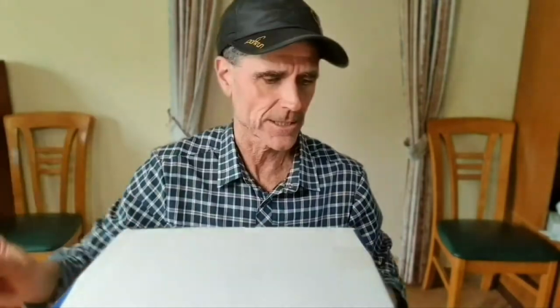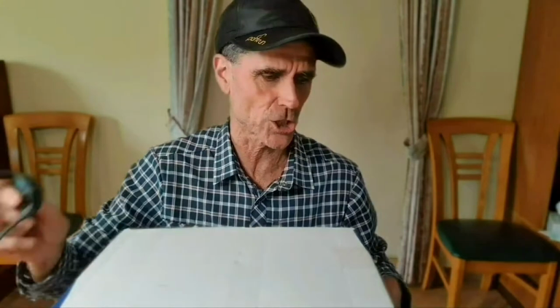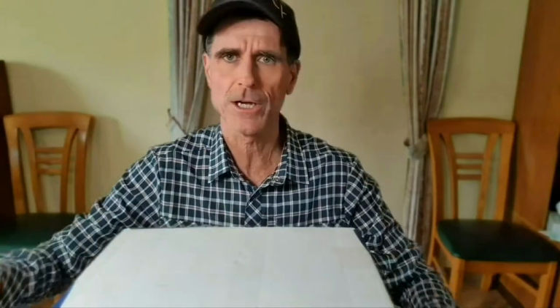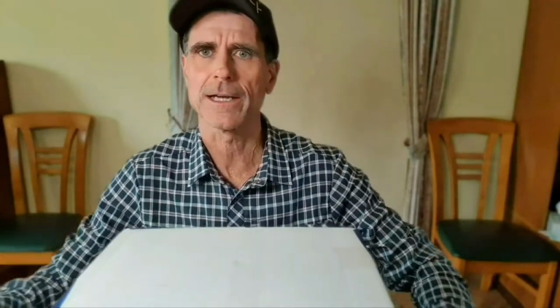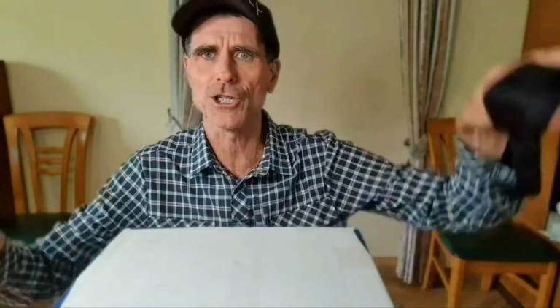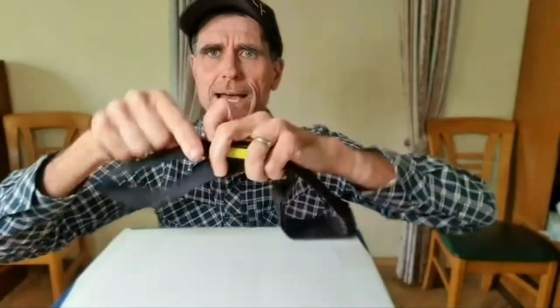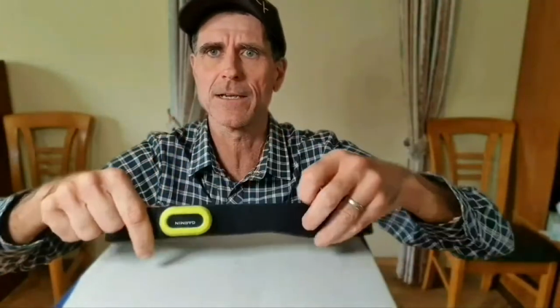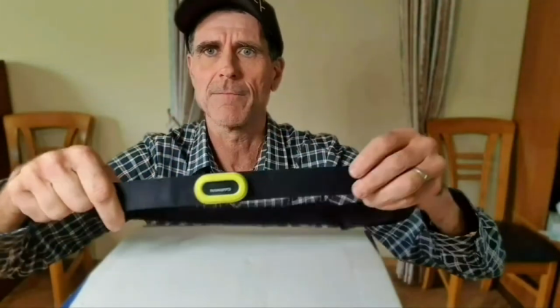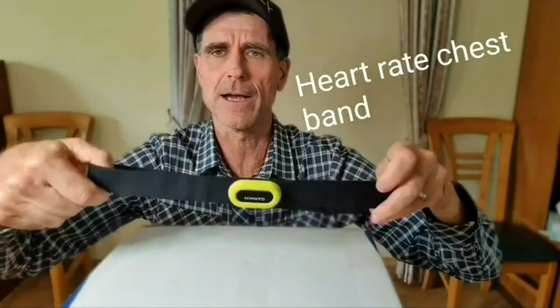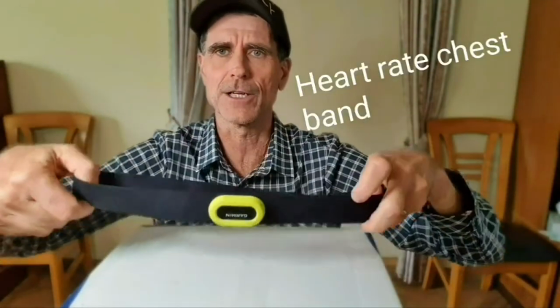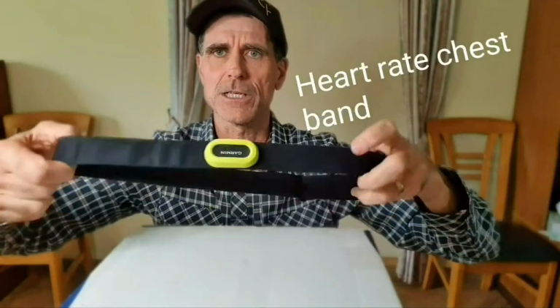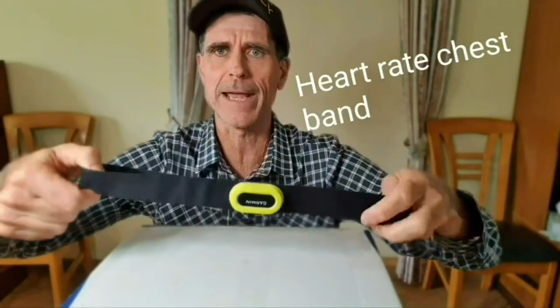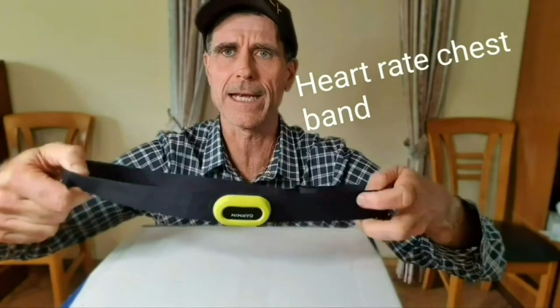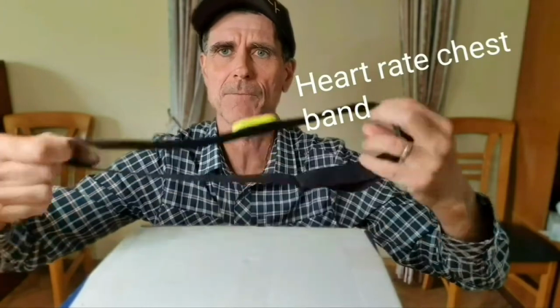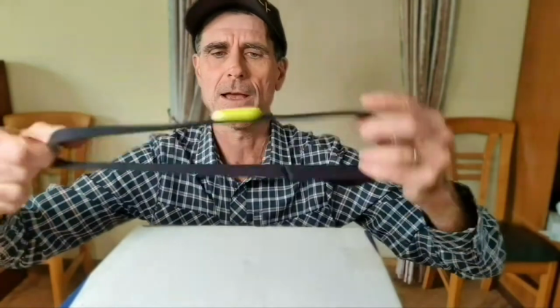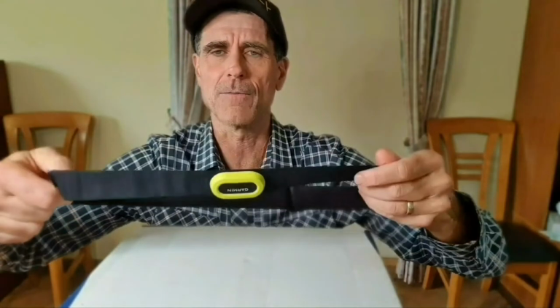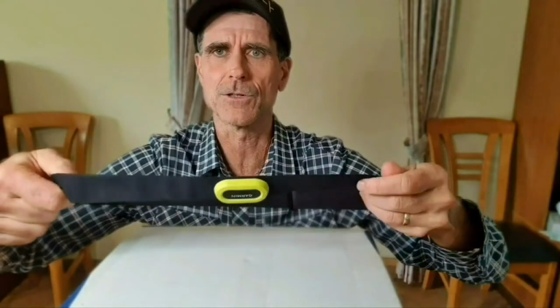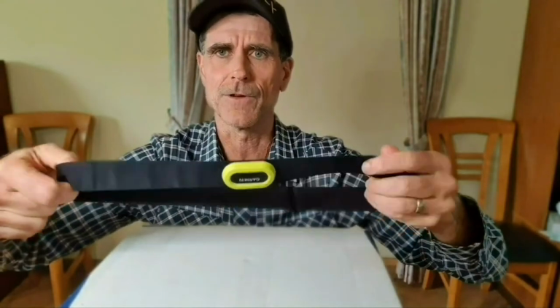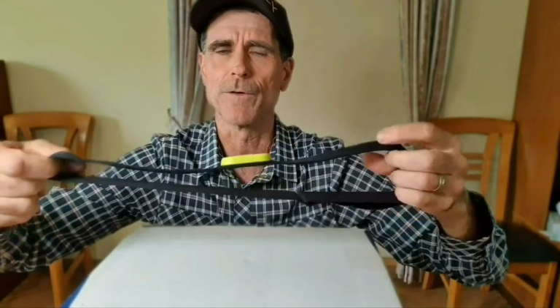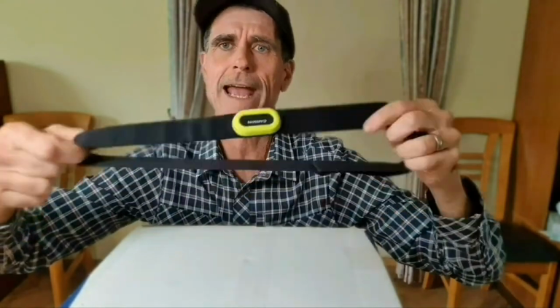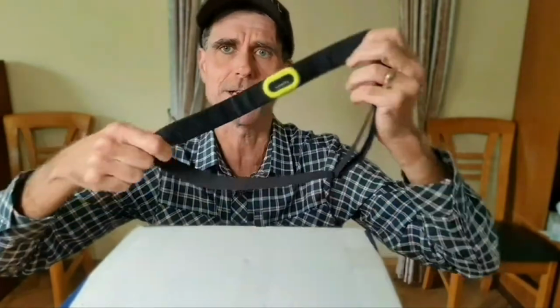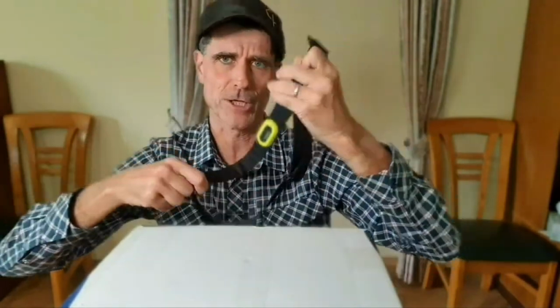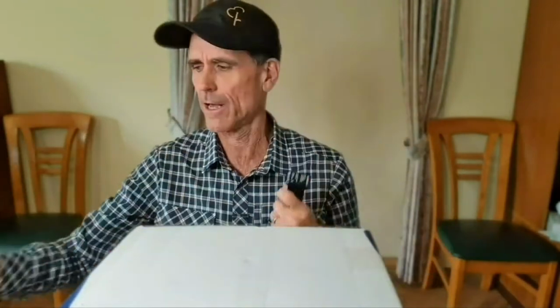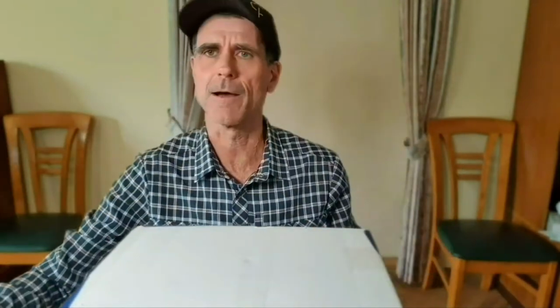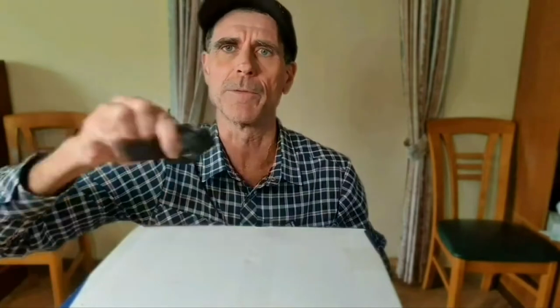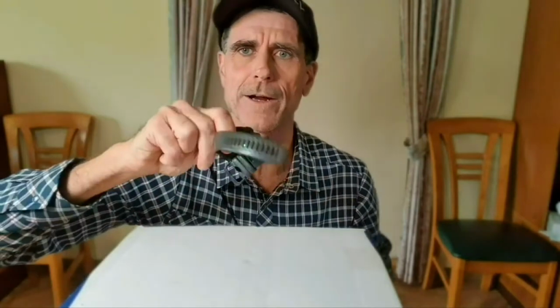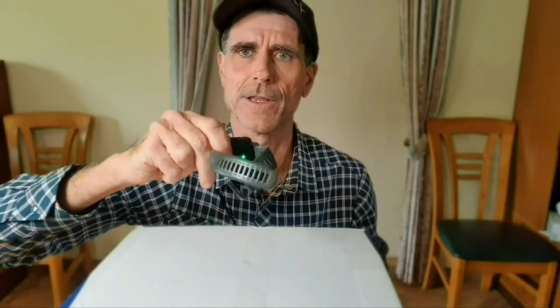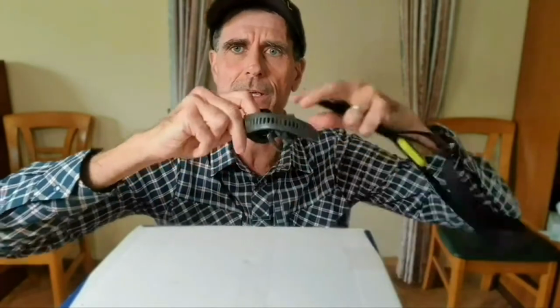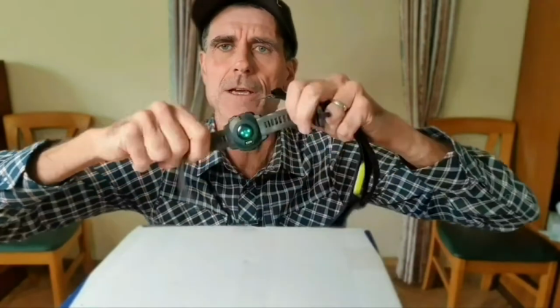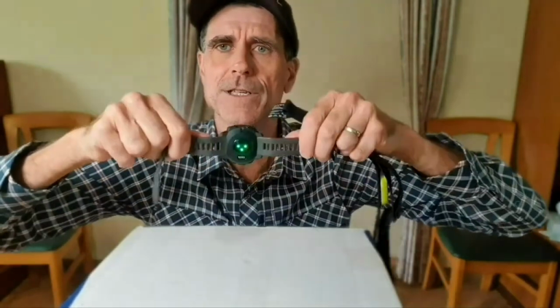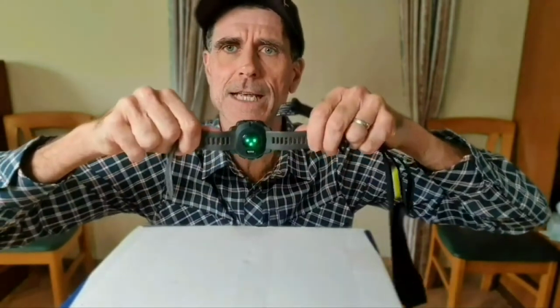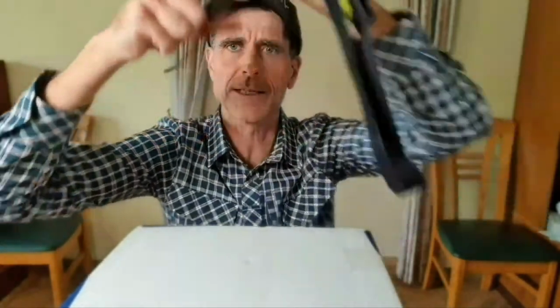In conjunction with that, my heart rate chest band, which is very important for getting accurate information — a little bit more accurate than the wrist sensors.